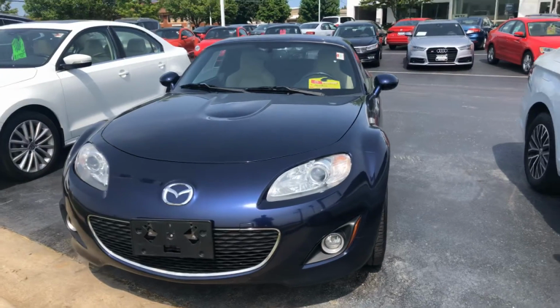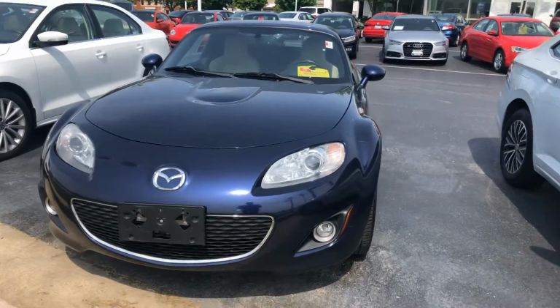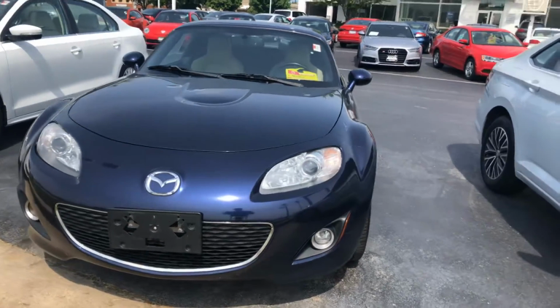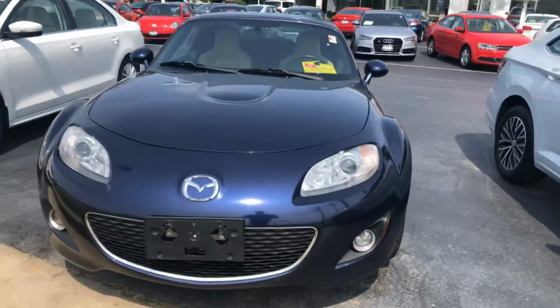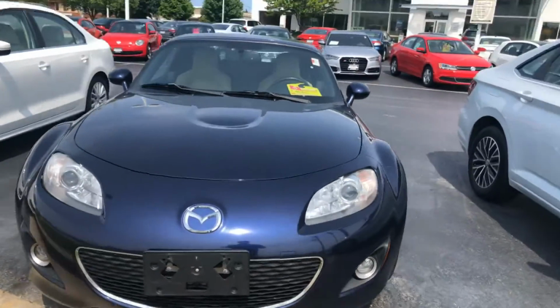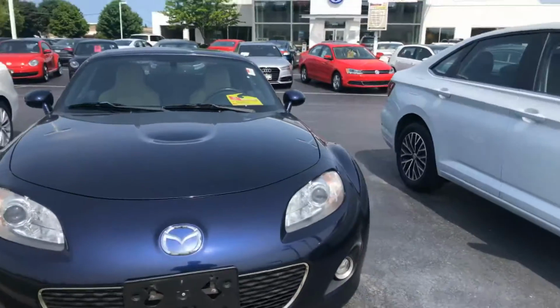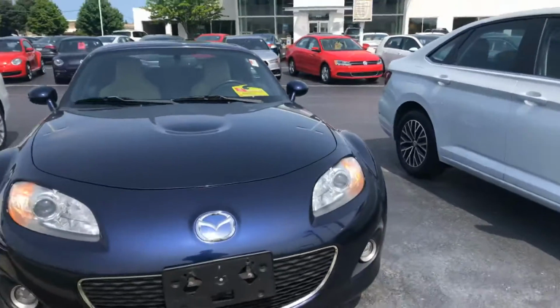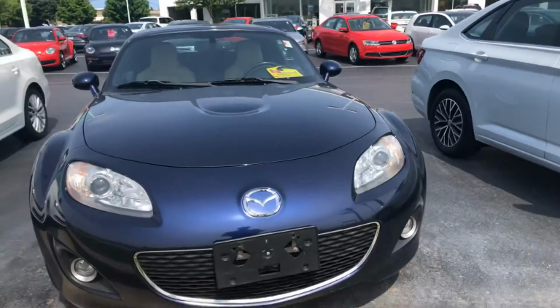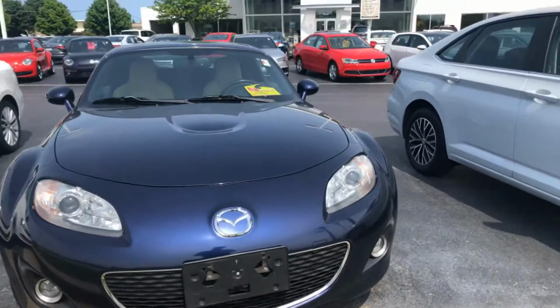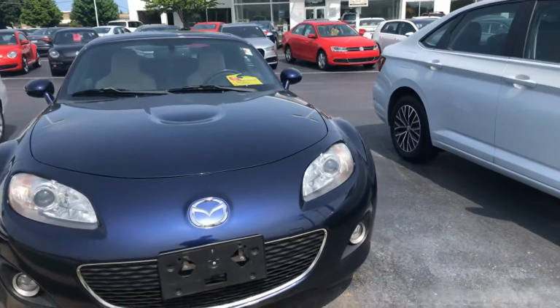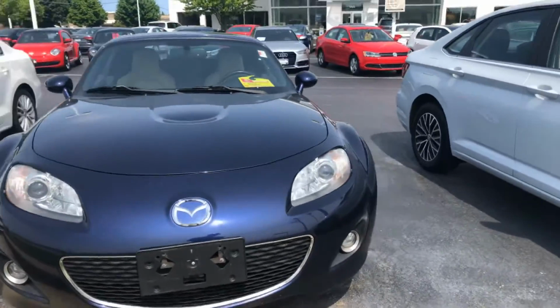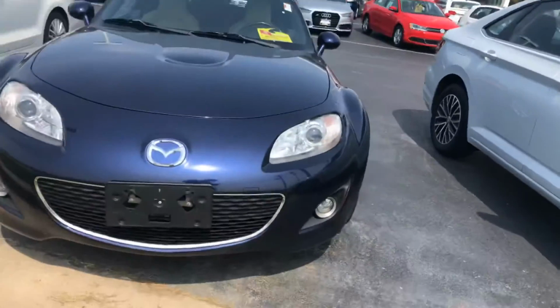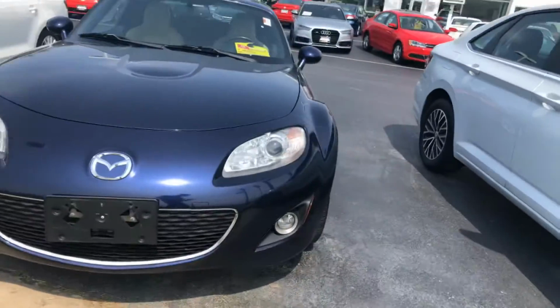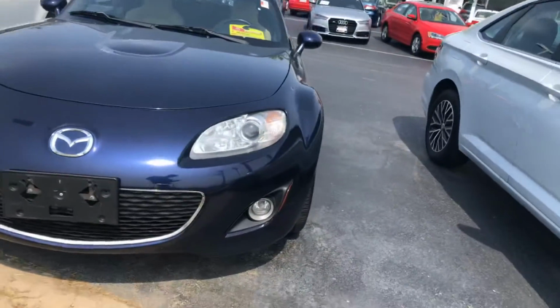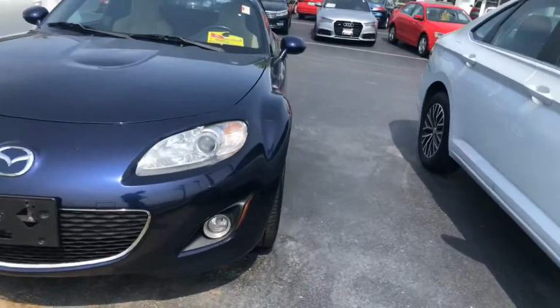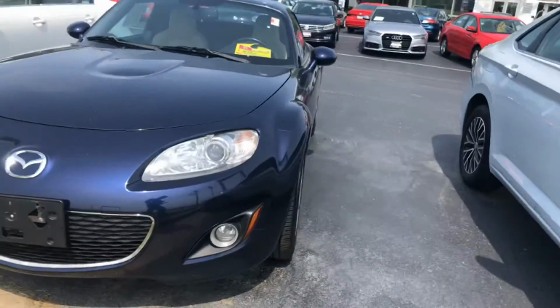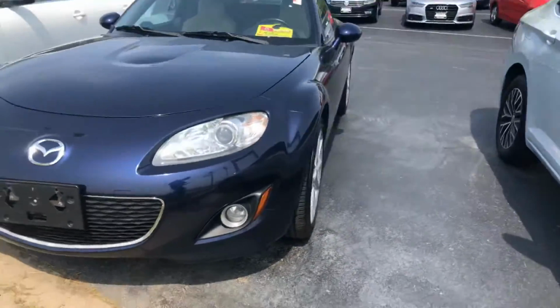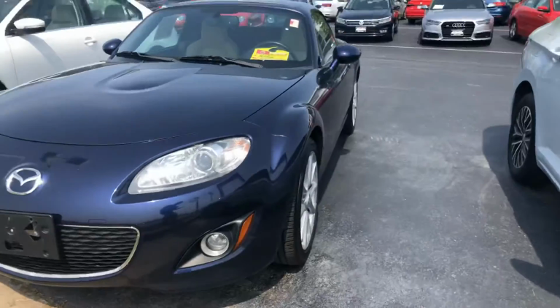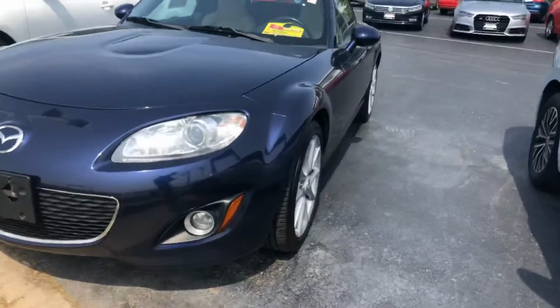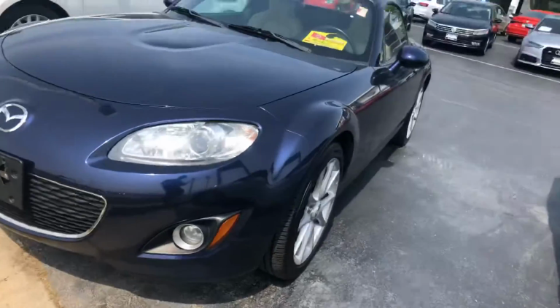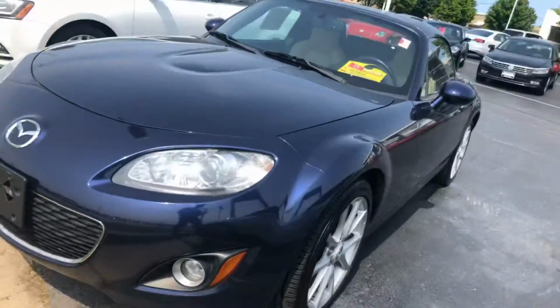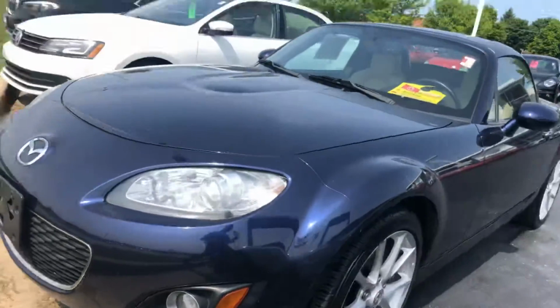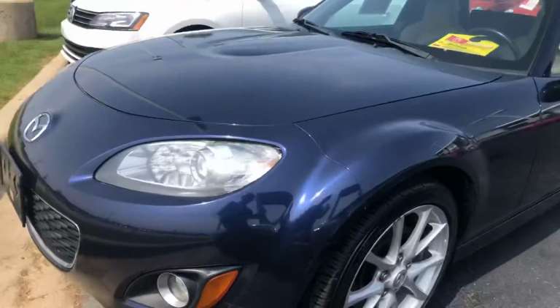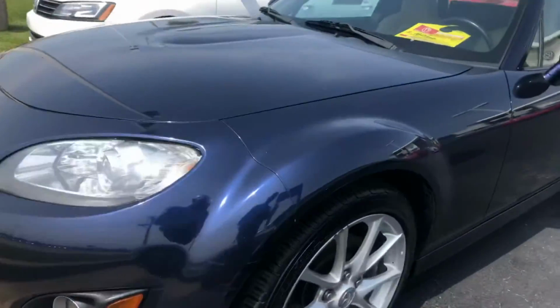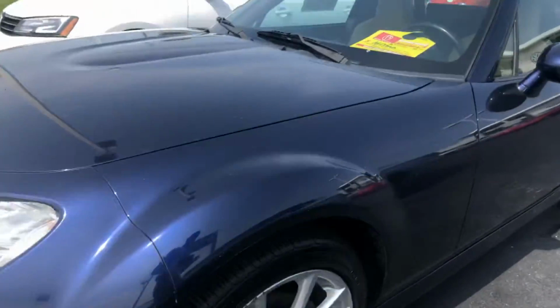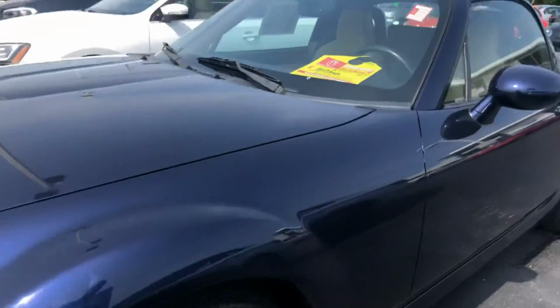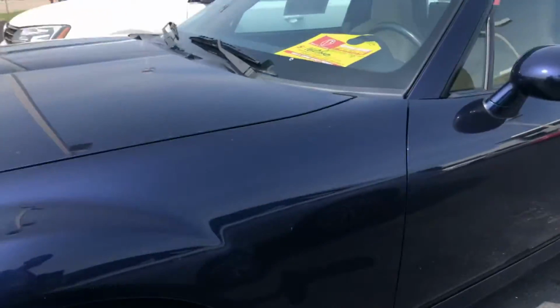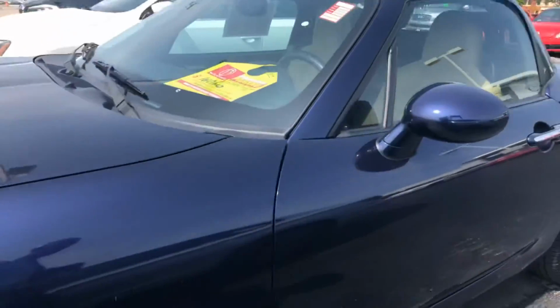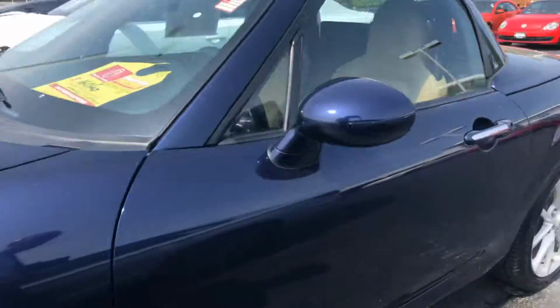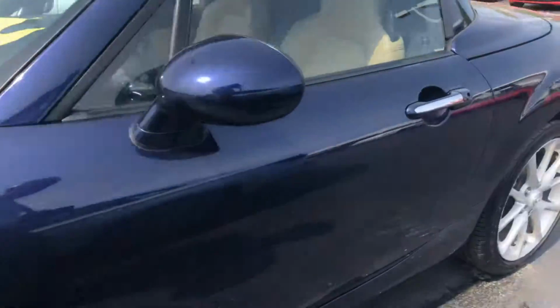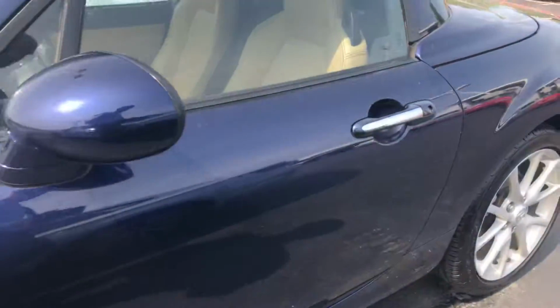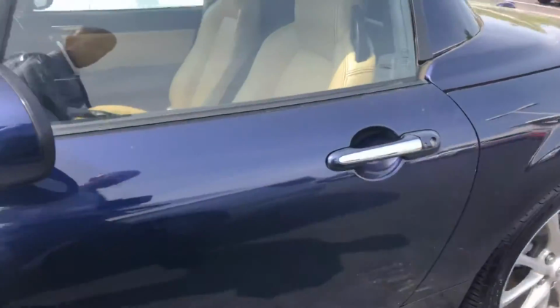Here's our 2010 Mazda MX-5 Miata. It's a Grand Touring model, so really well equipped.